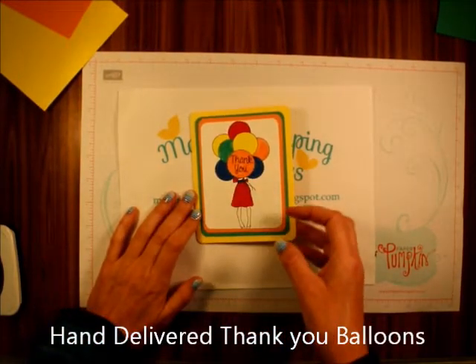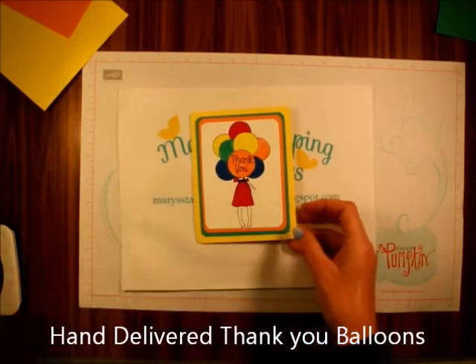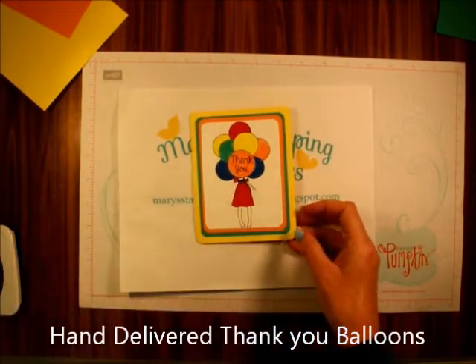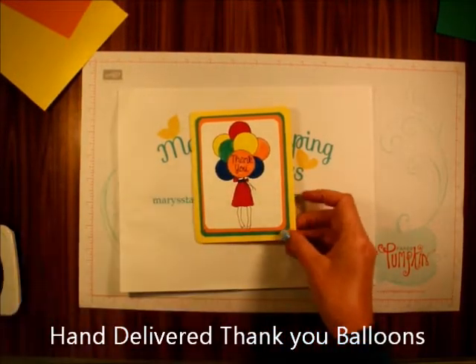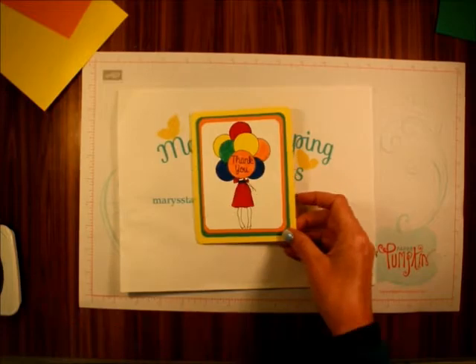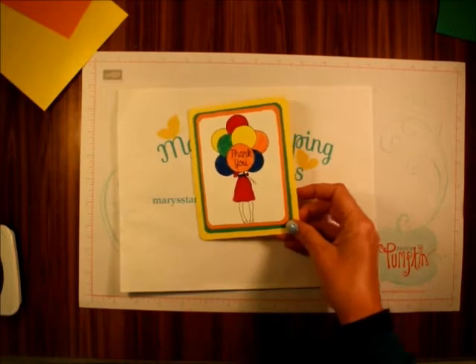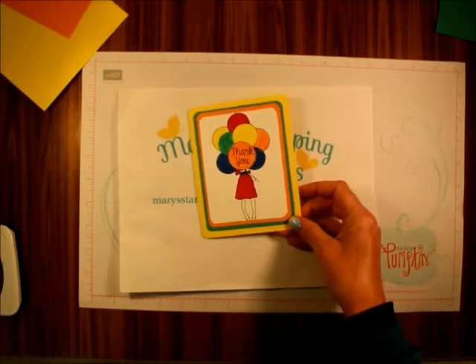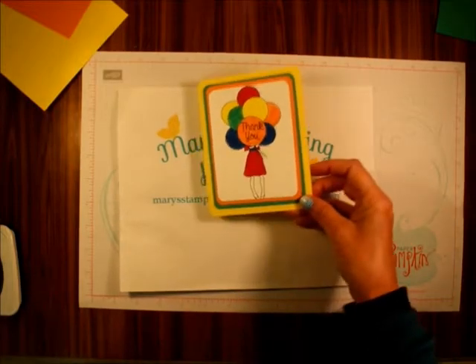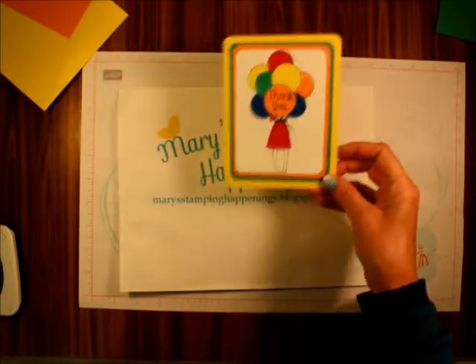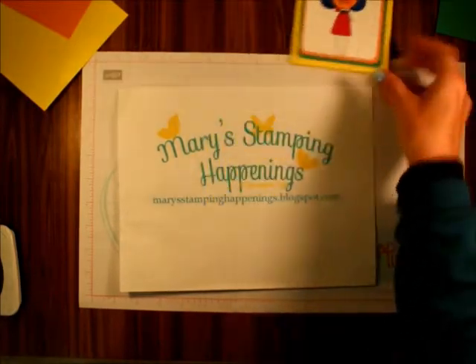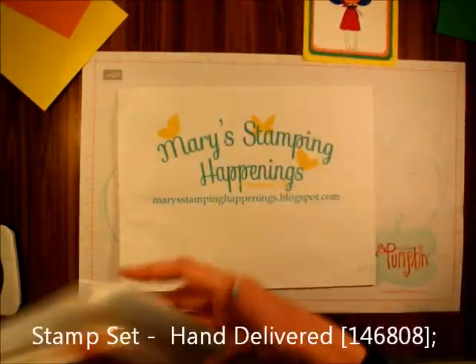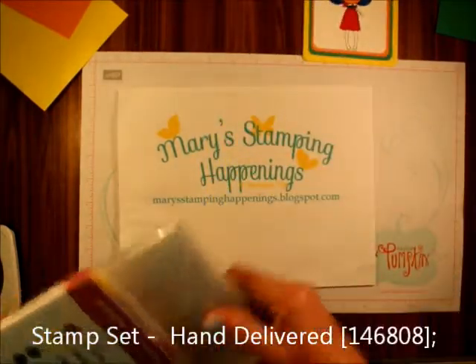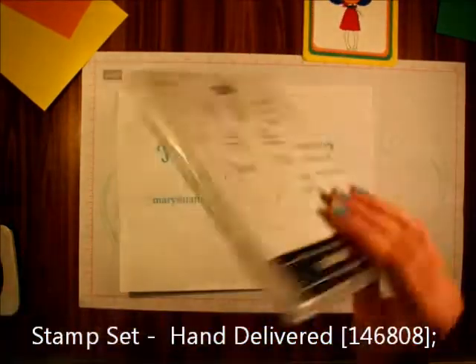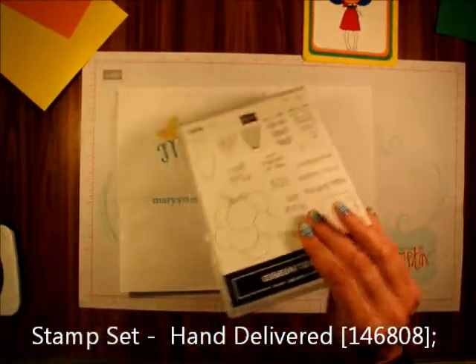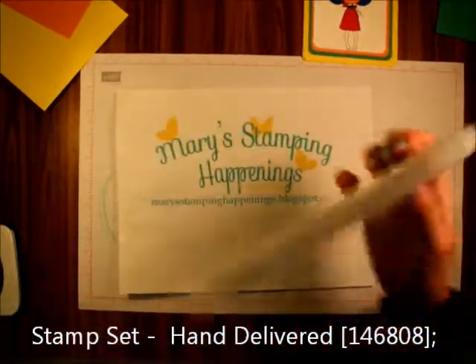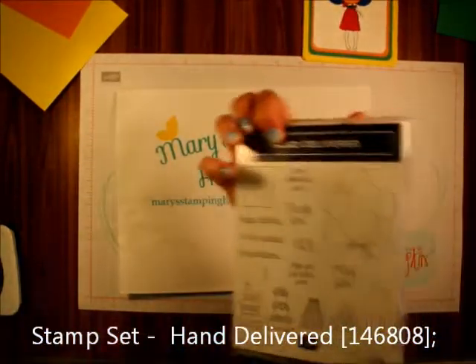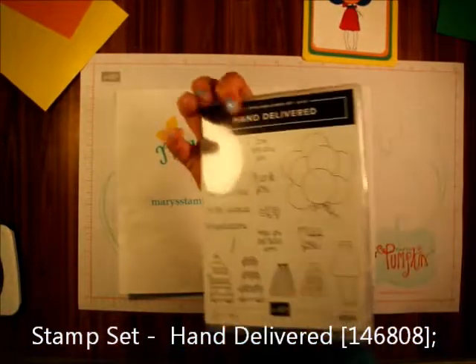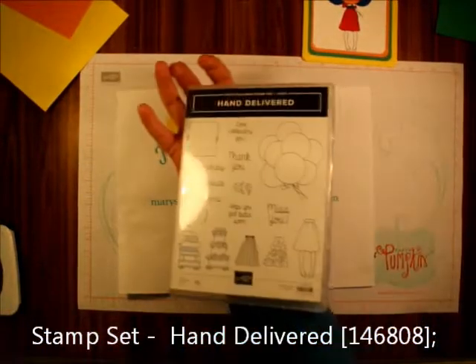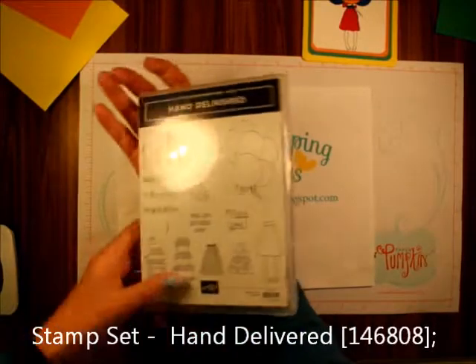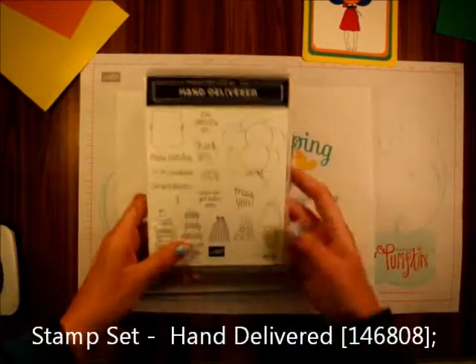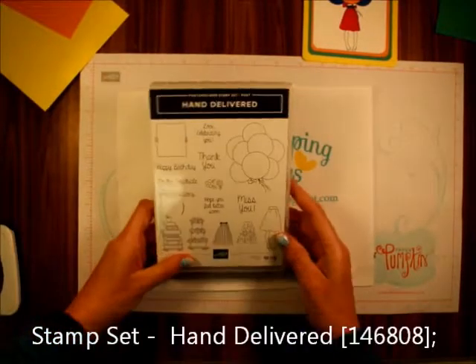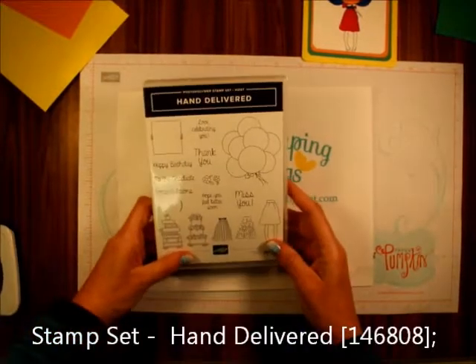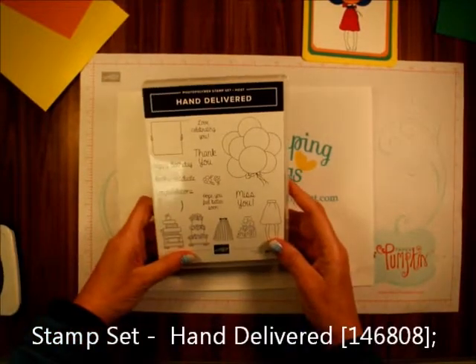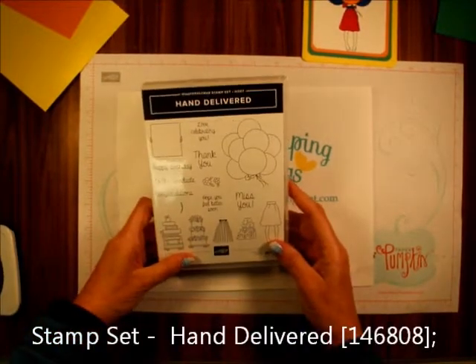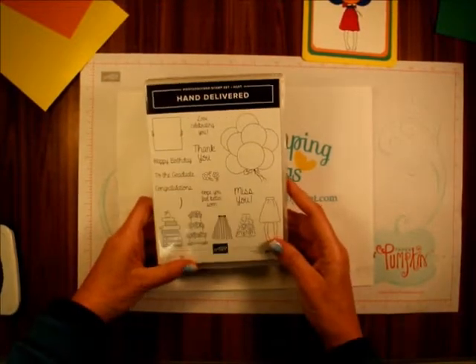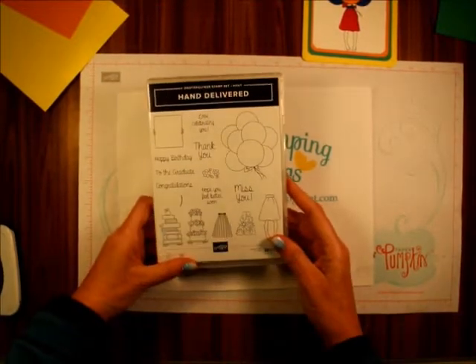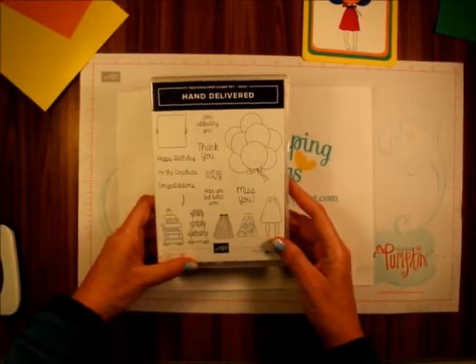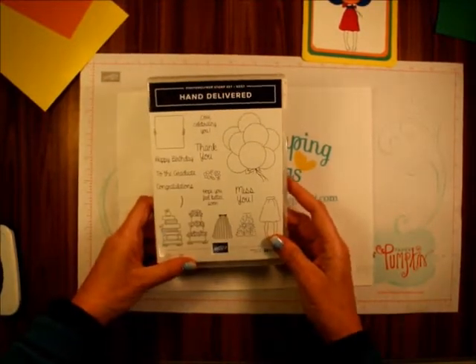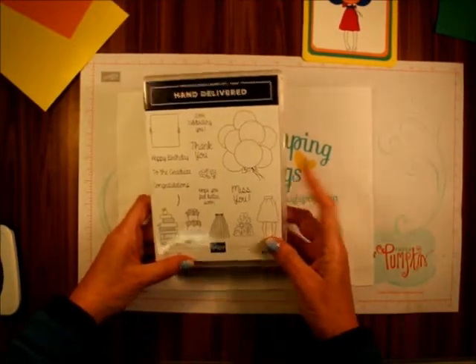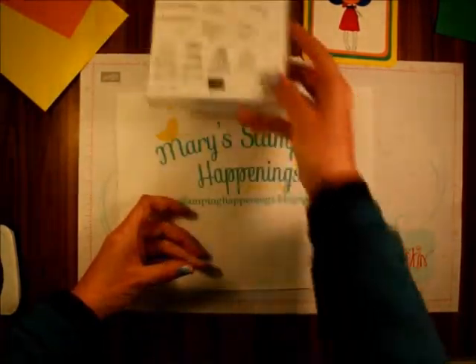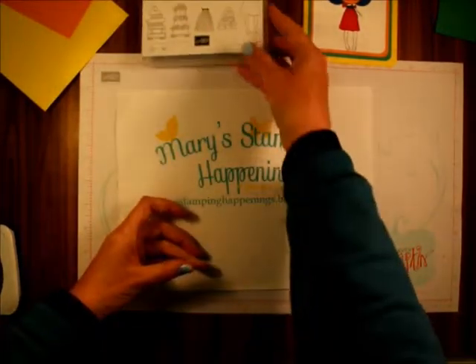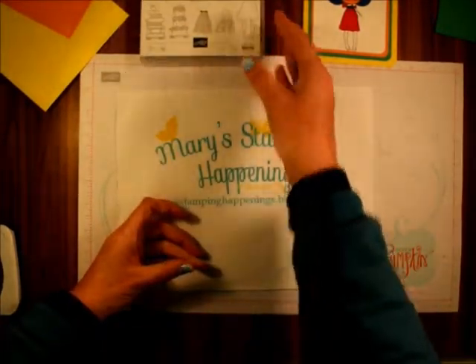The stamp set we're going to be using for this card is called Hand Delivered and it's one of the Hostess sets.